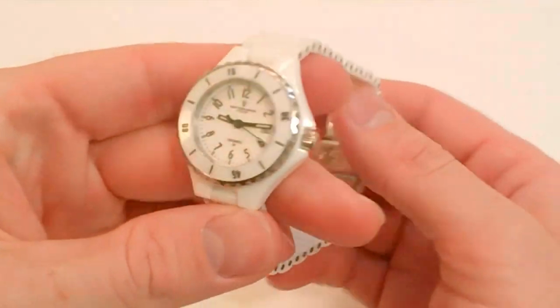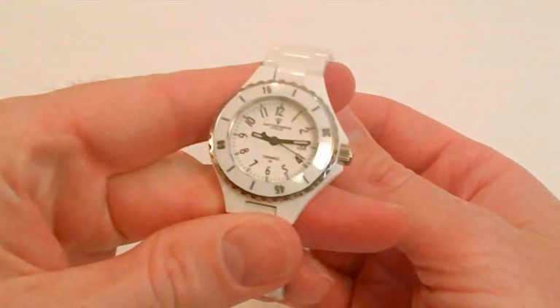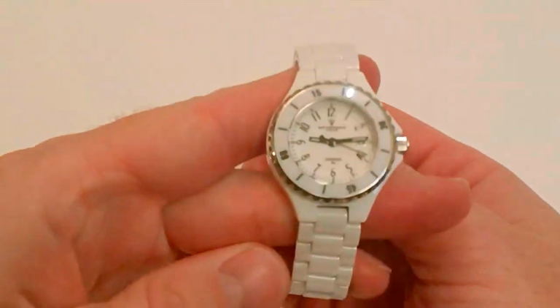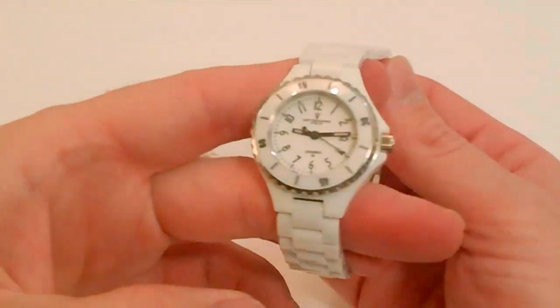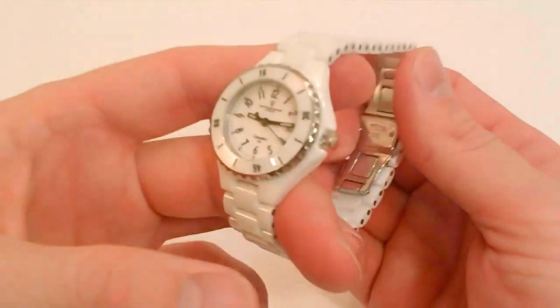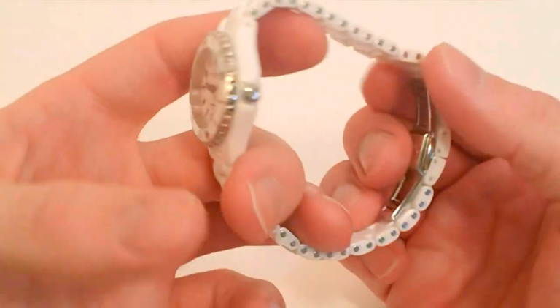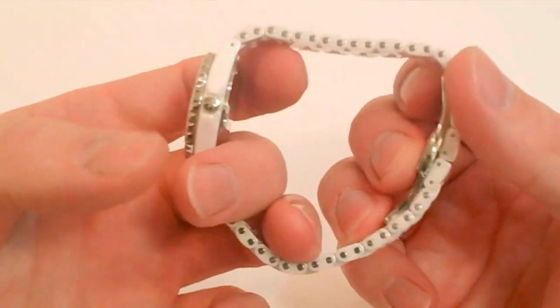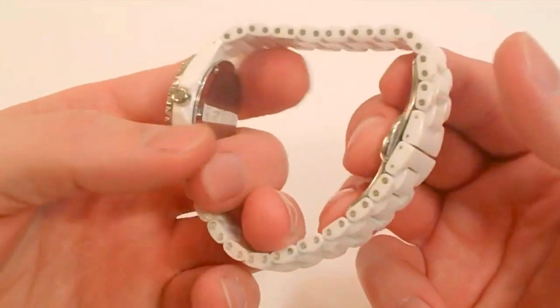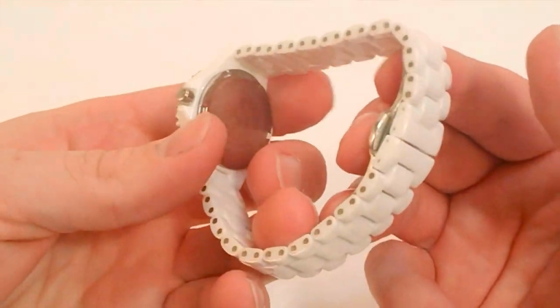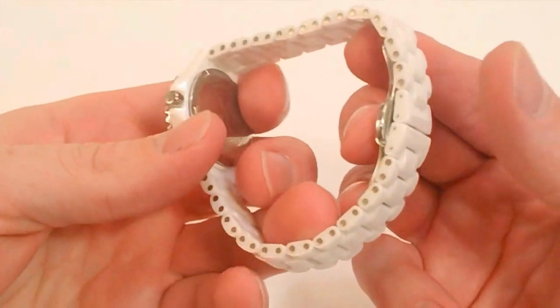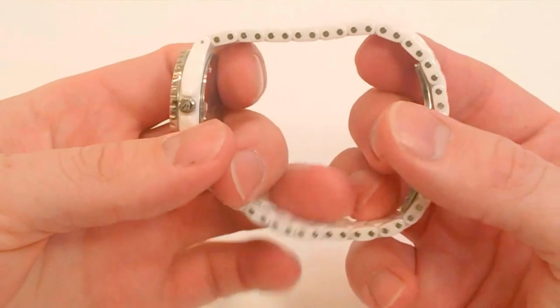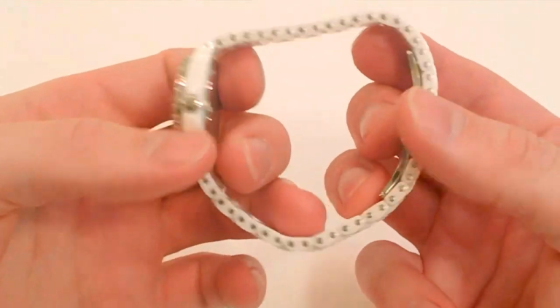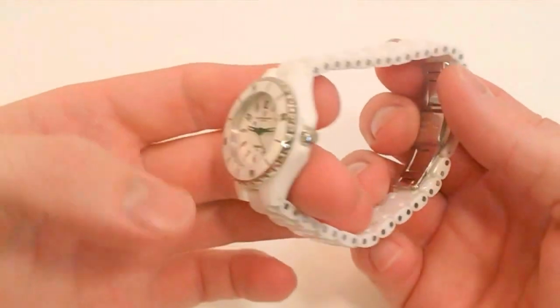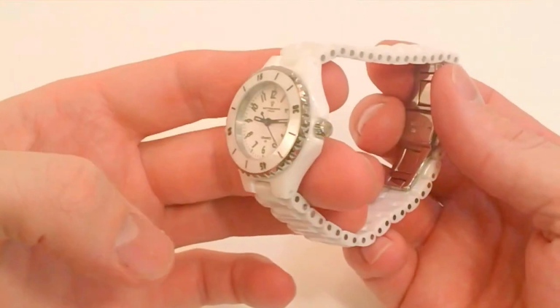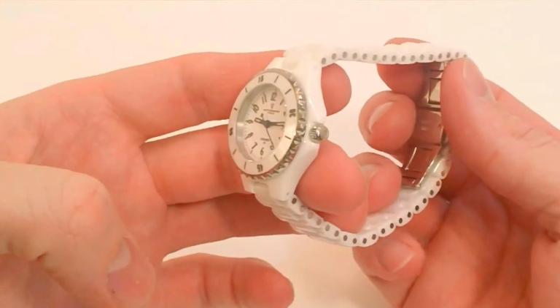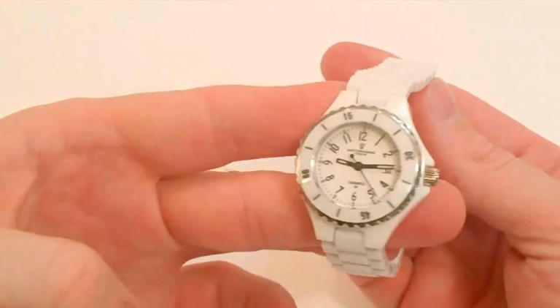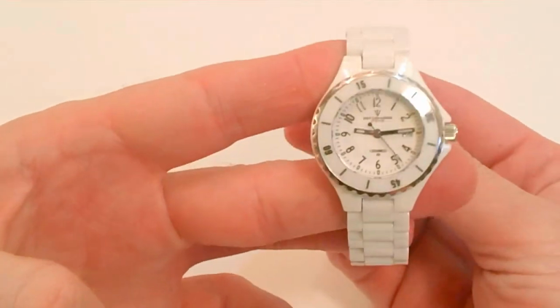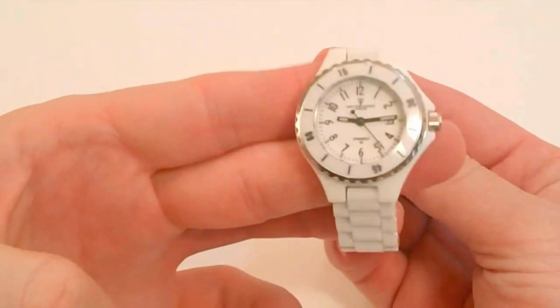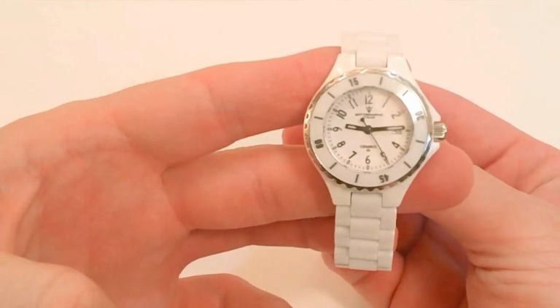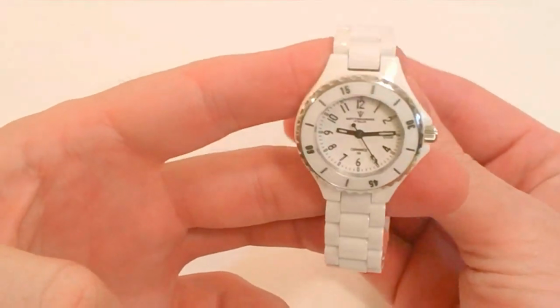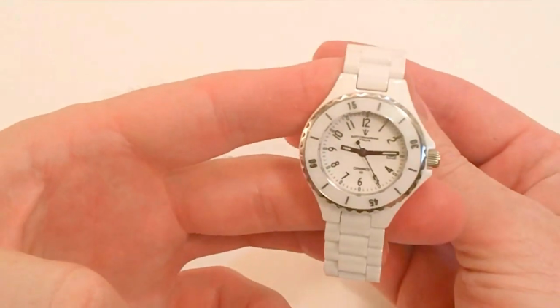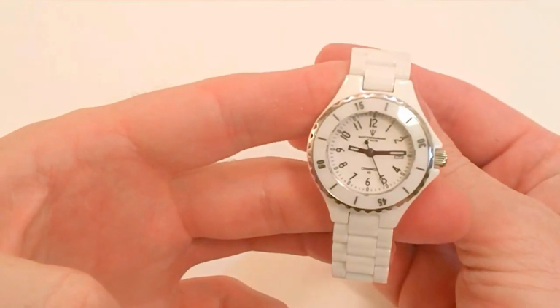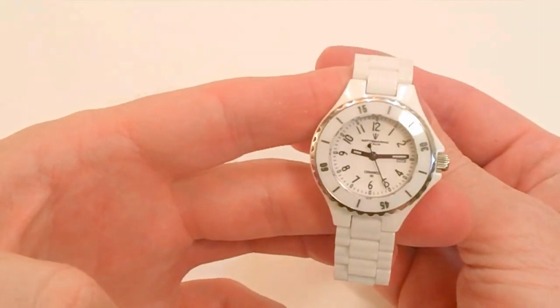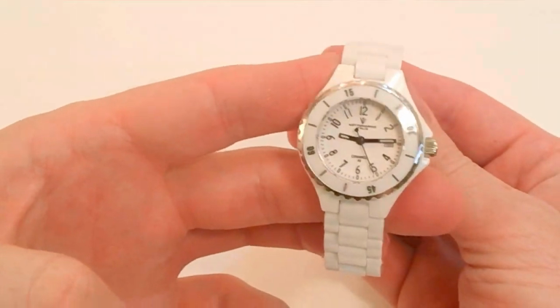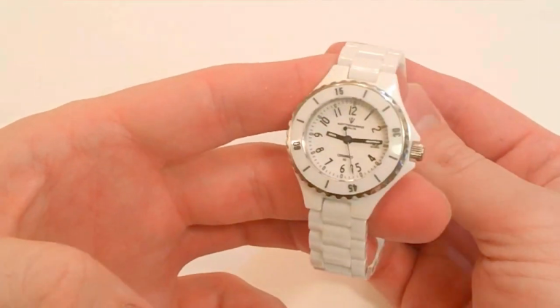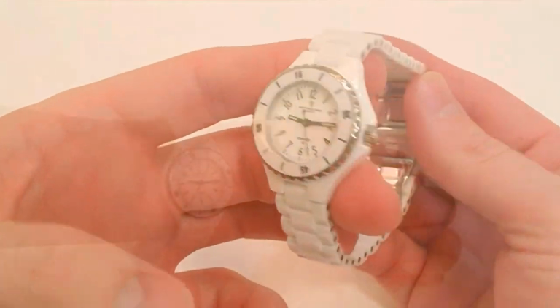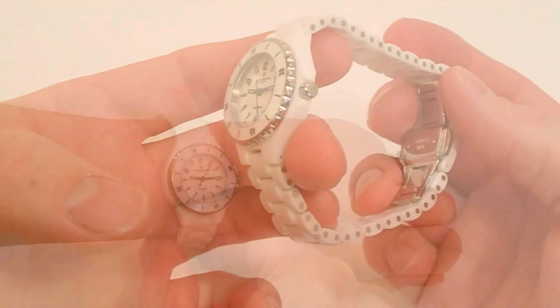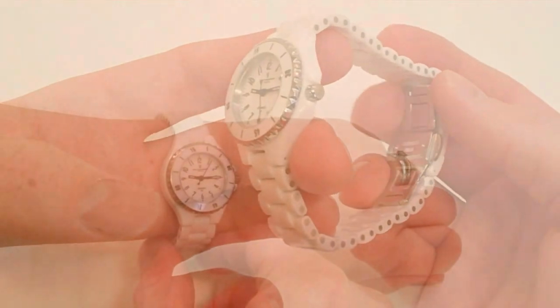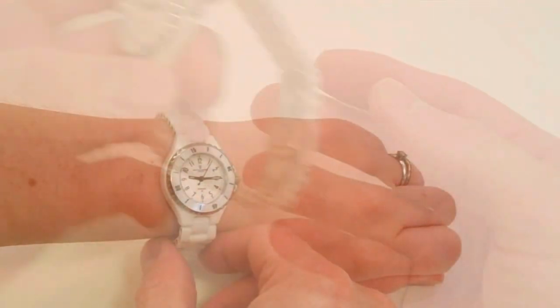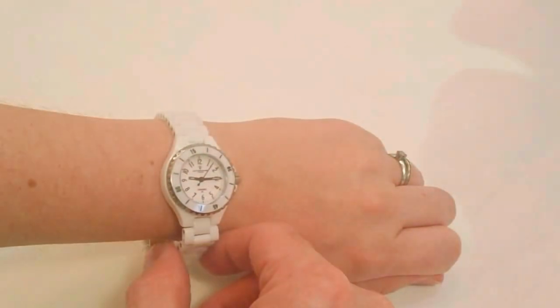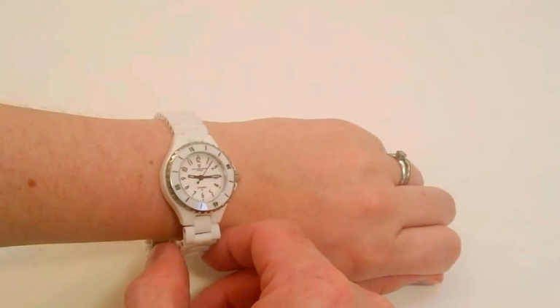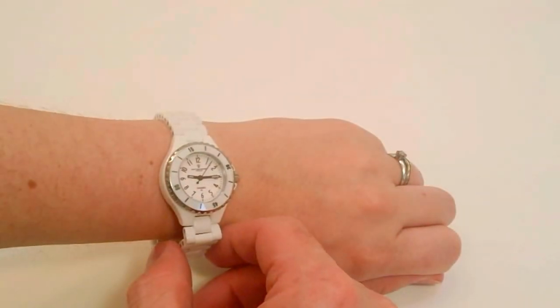I'm not going to slip this on my wrist because that would just look funny, but I do have my lovely assistant — my wife — here. So we're going to slip this on her wrist and you can see what it looks like on a ladies' wrist.